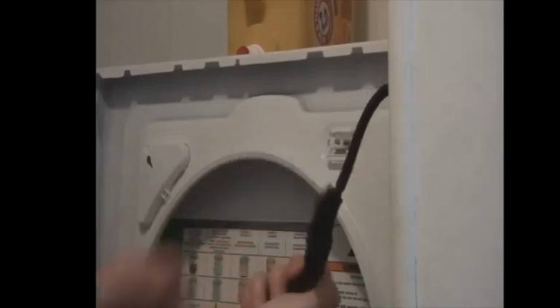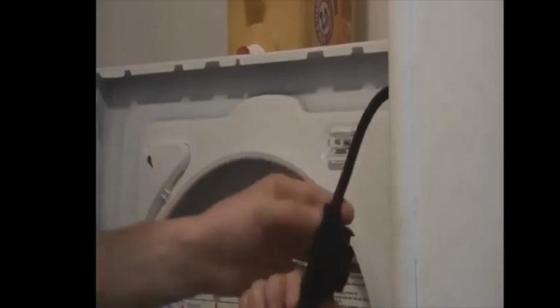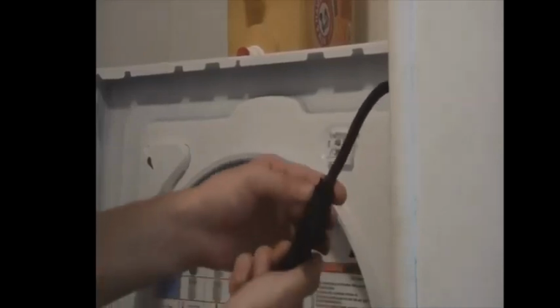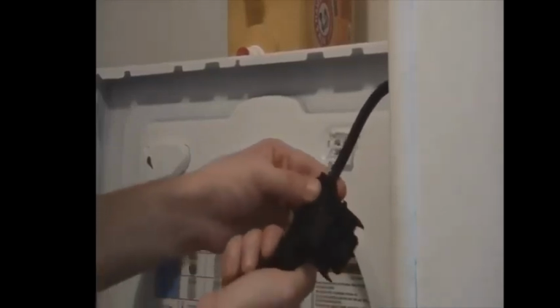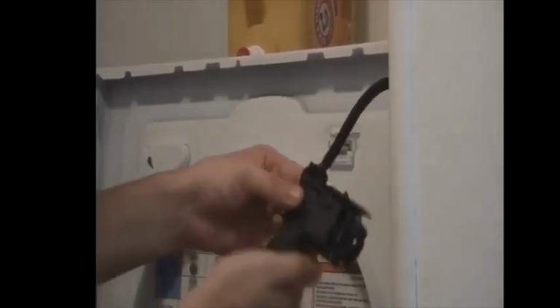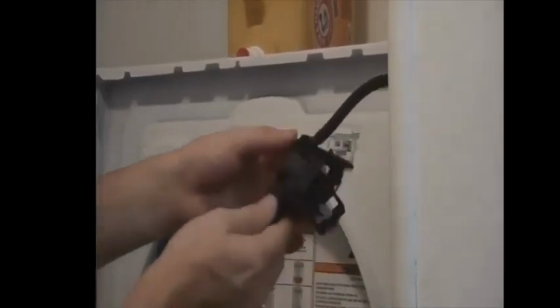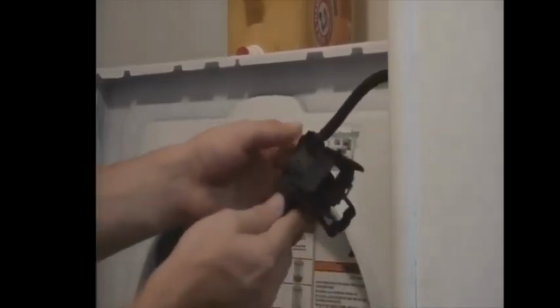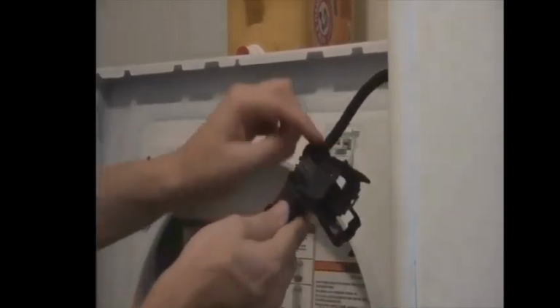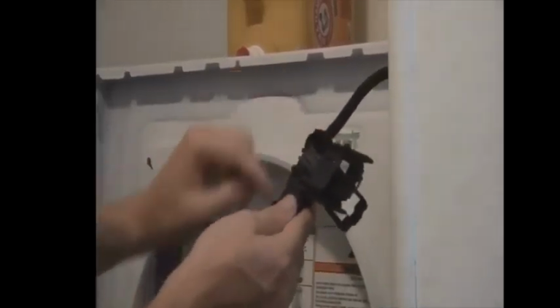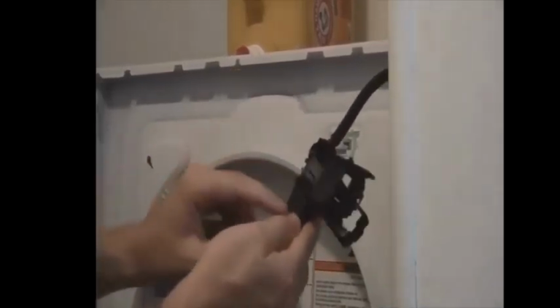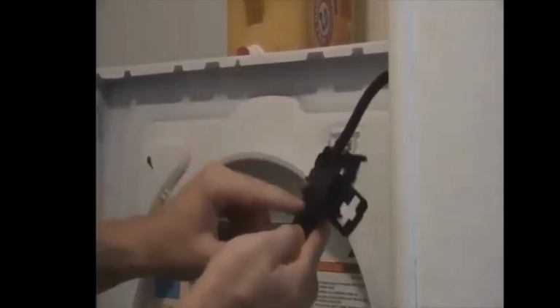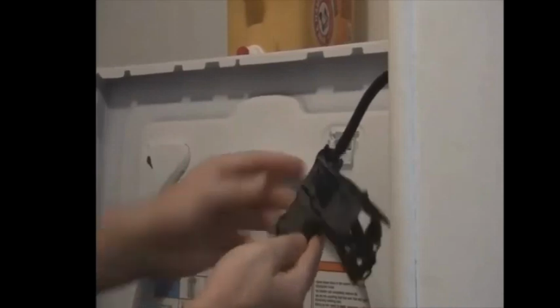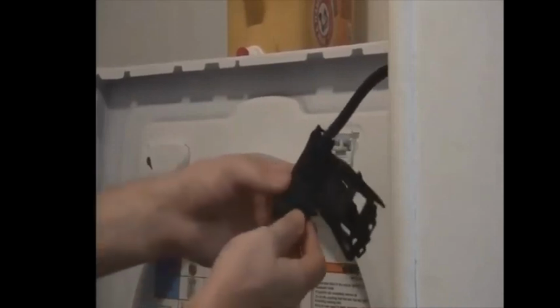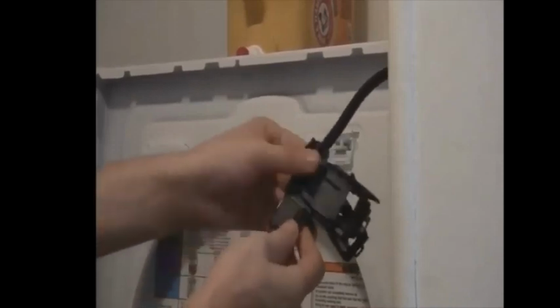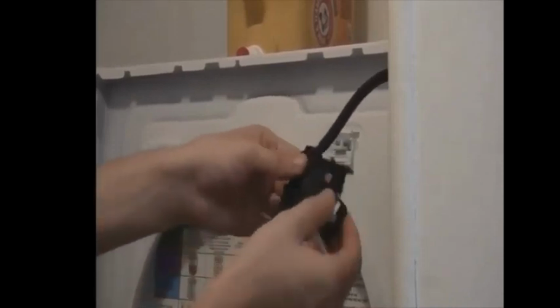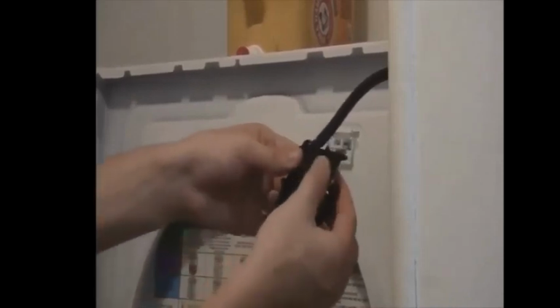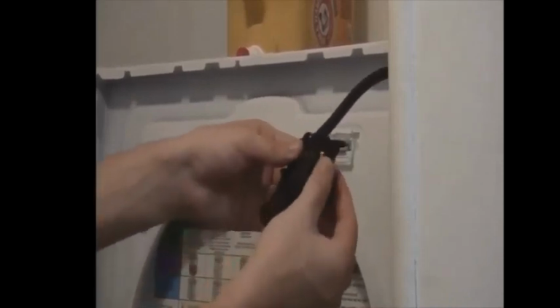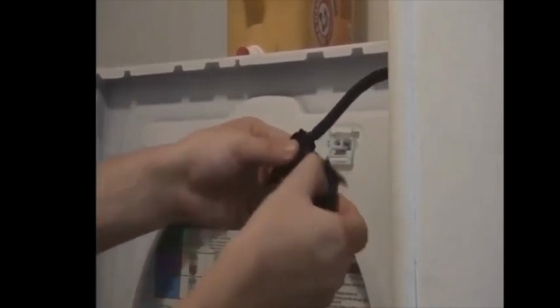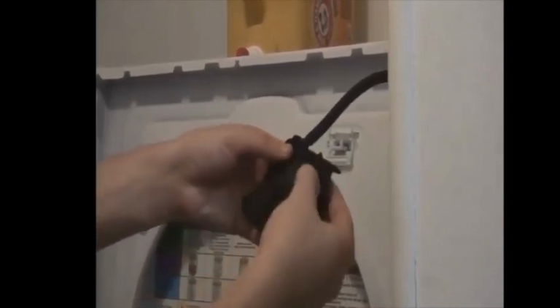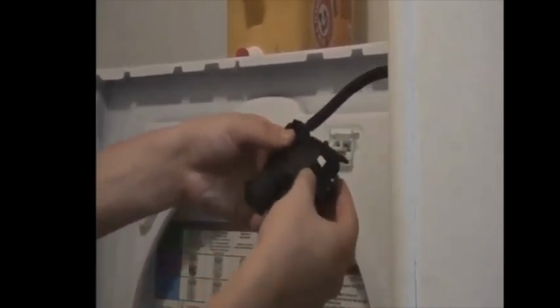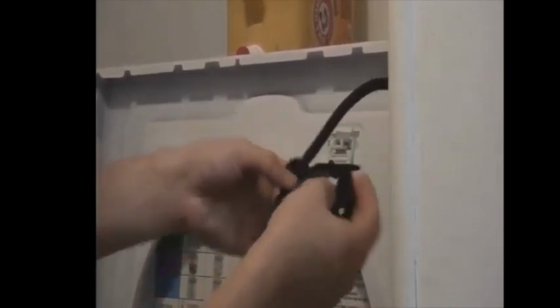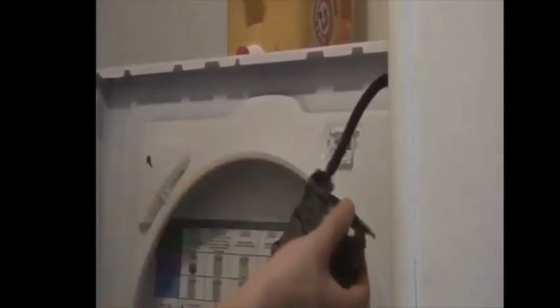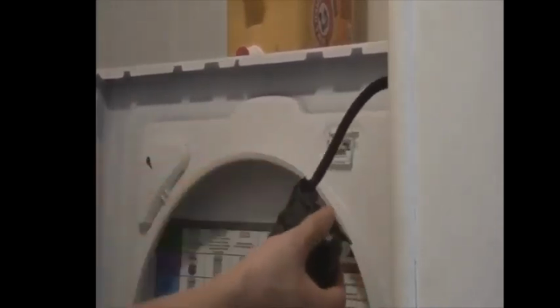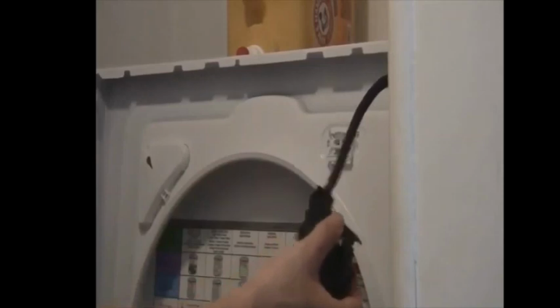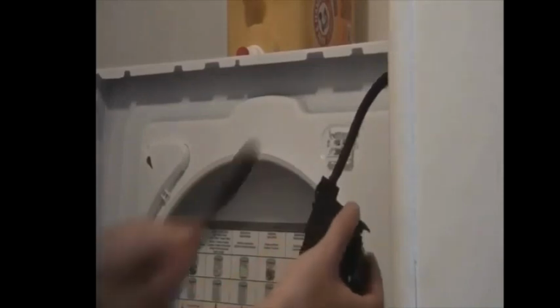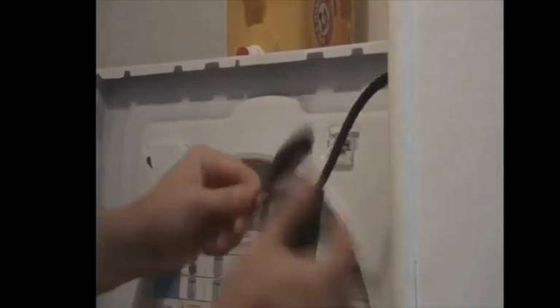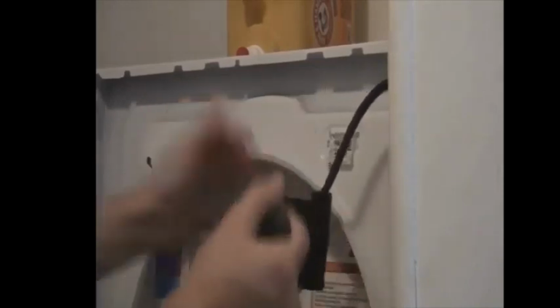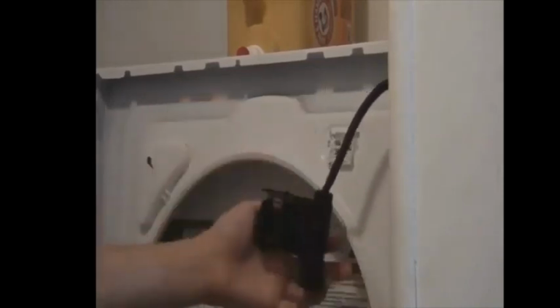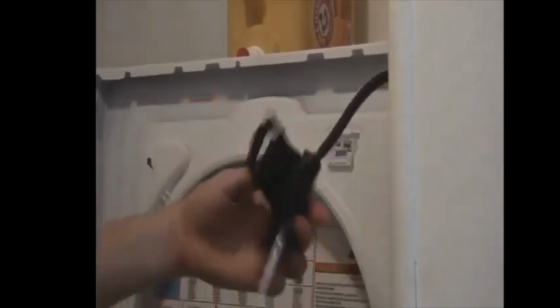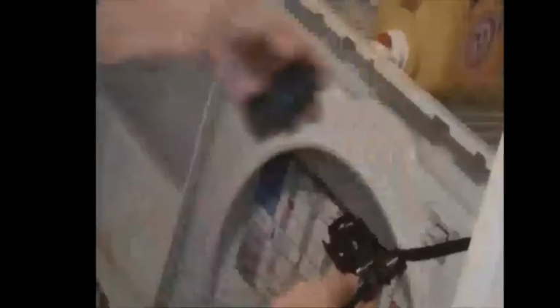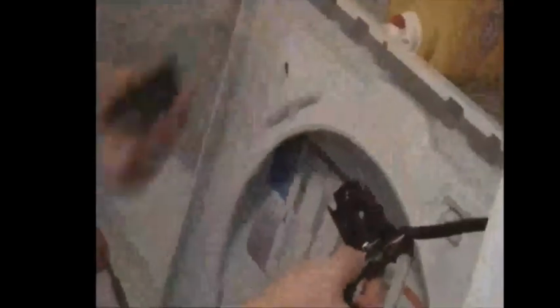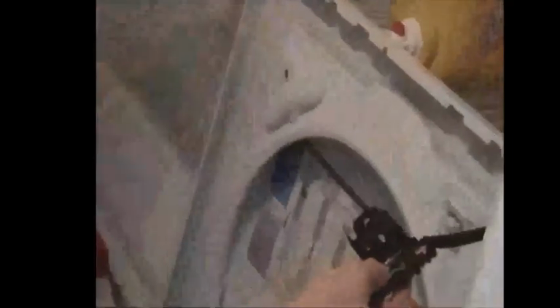In order to do that, there are tabs all around the outside, and you're just going to open these tabs with a screwdriver — a little tiny flathead screwdriver. All right, got it open.